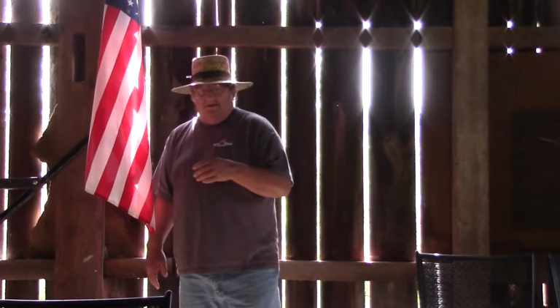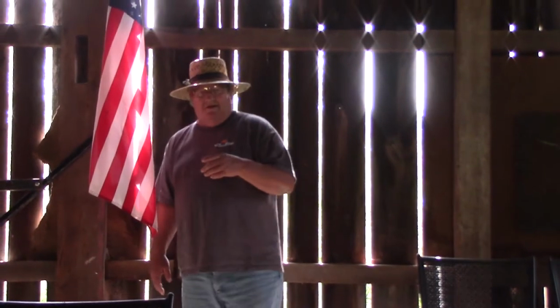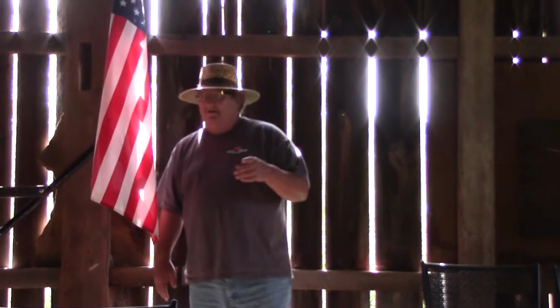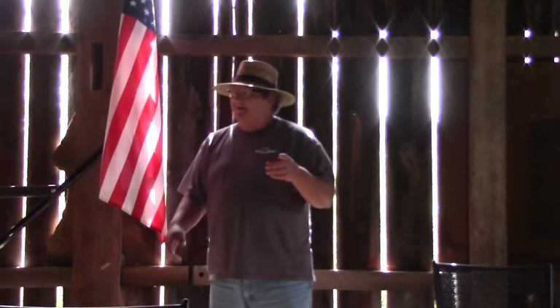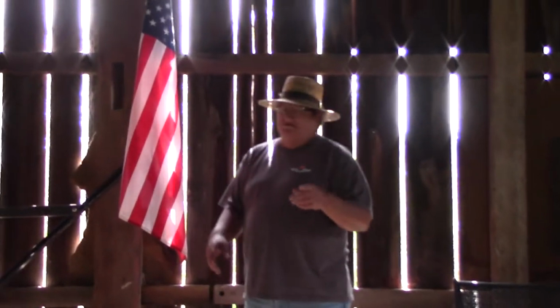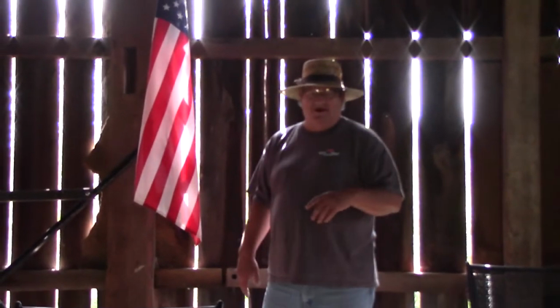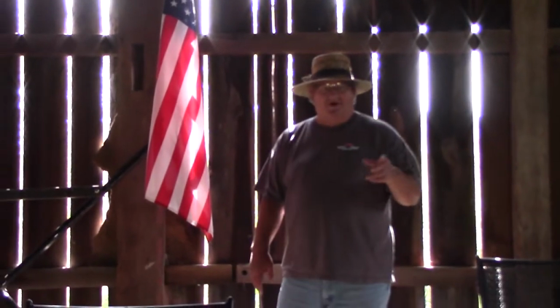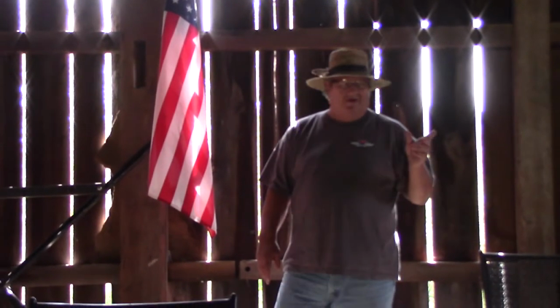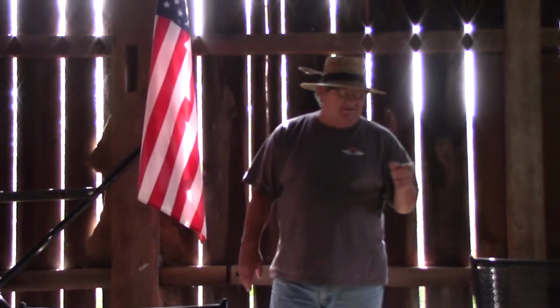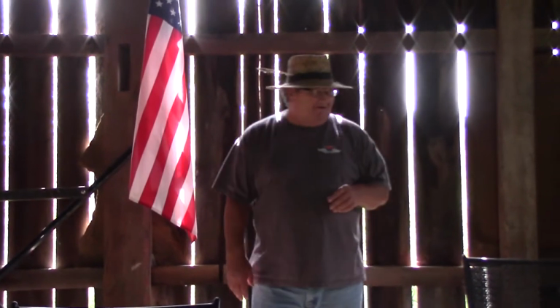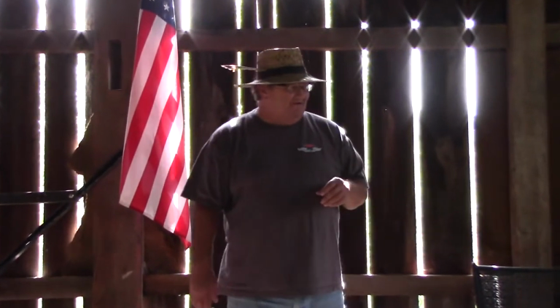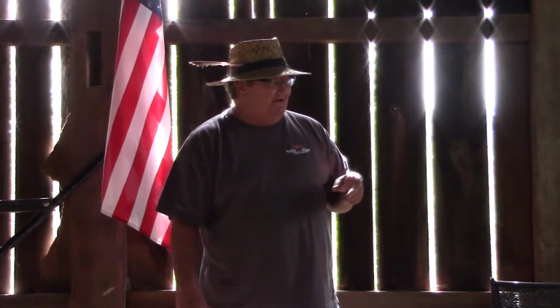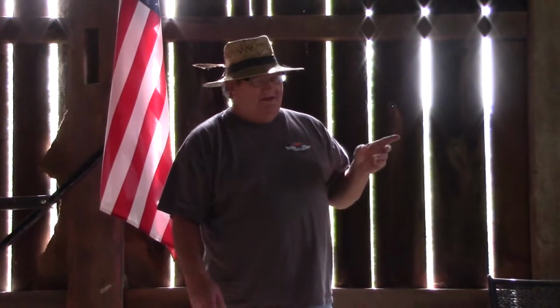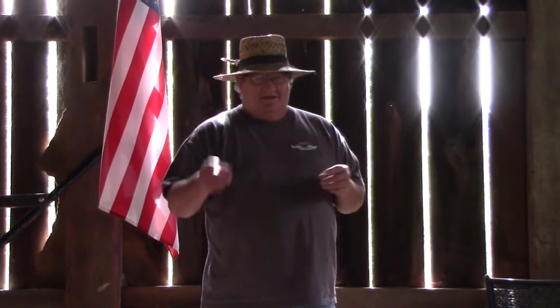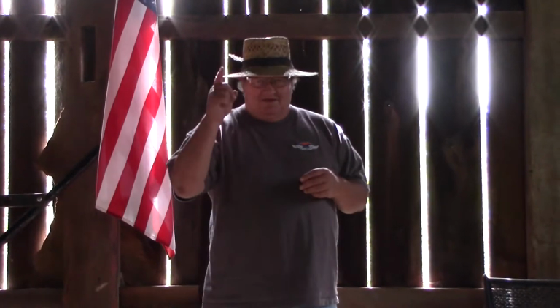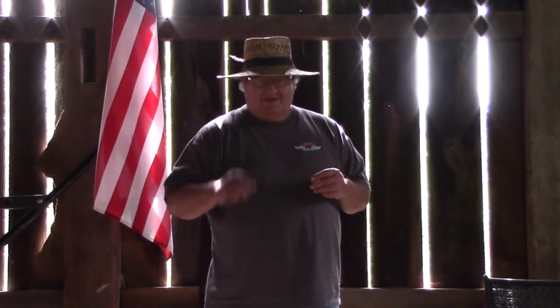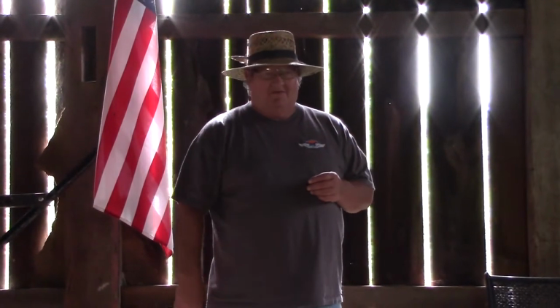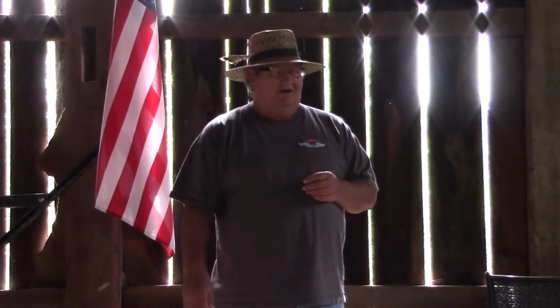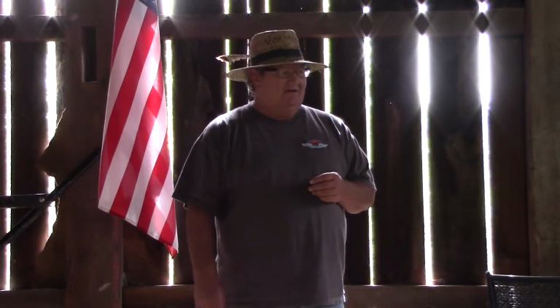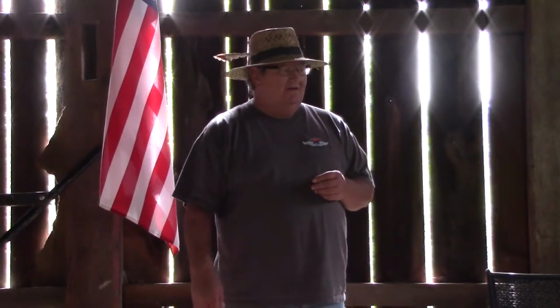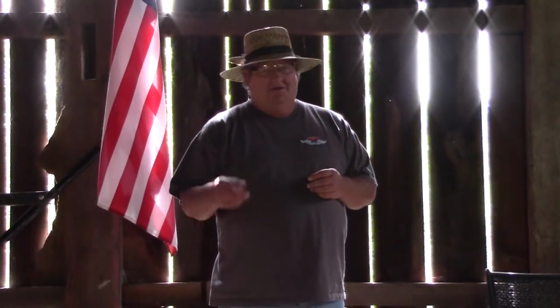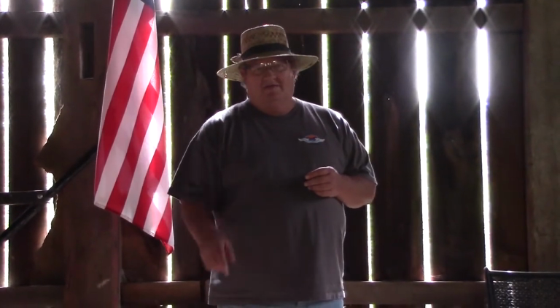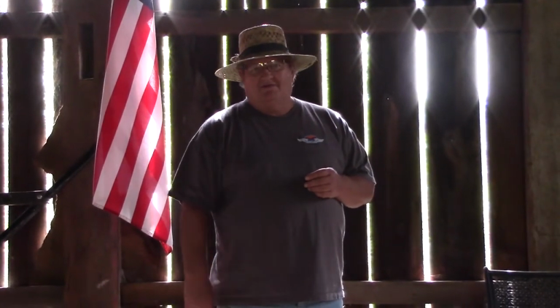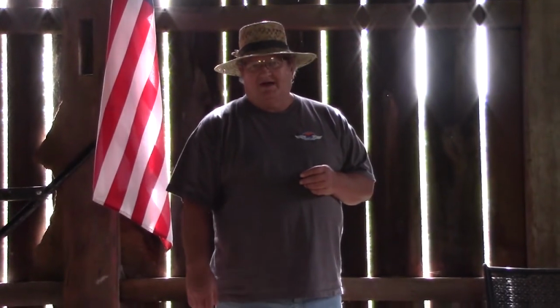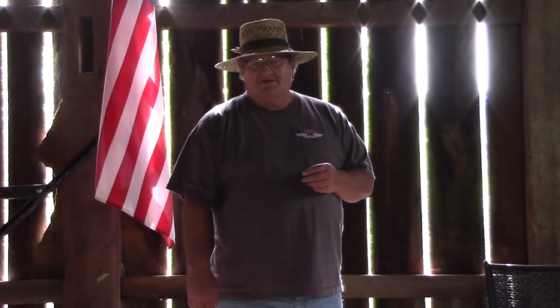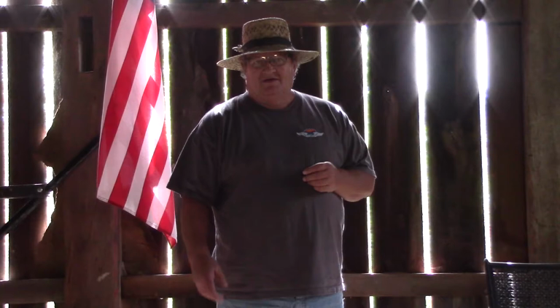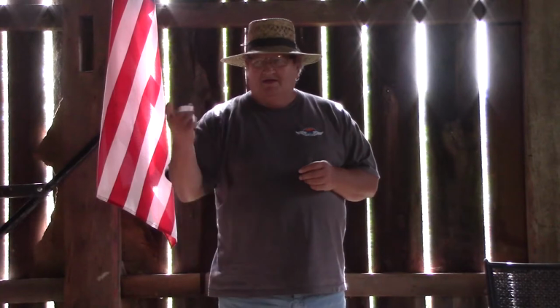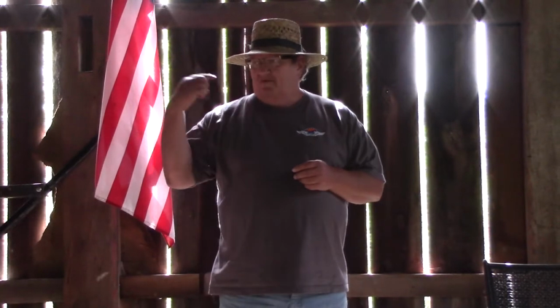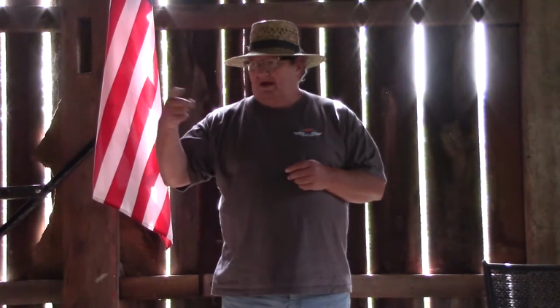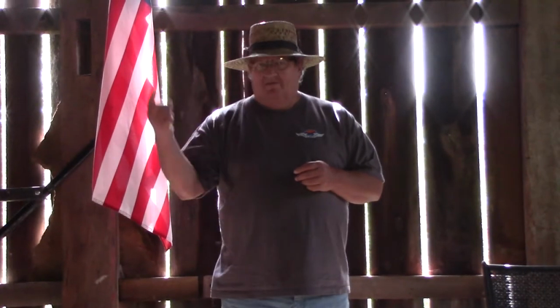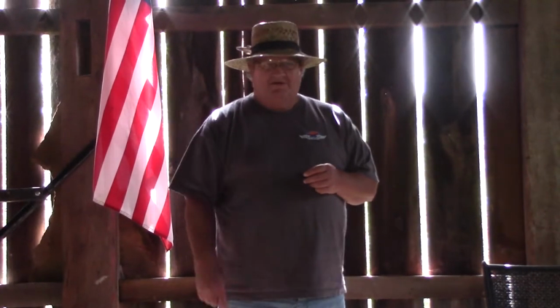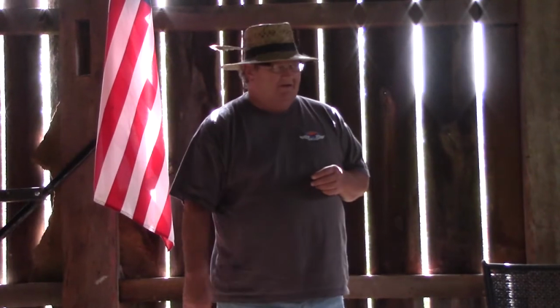Hey y'all. This is Joe out at the barn out at St. Bernard Acres. Gail is on the camera for right now. We're going to make some bird houses for the little birdies out here.